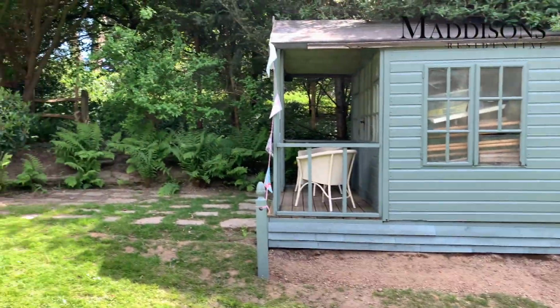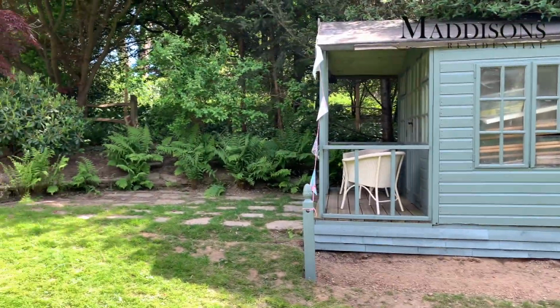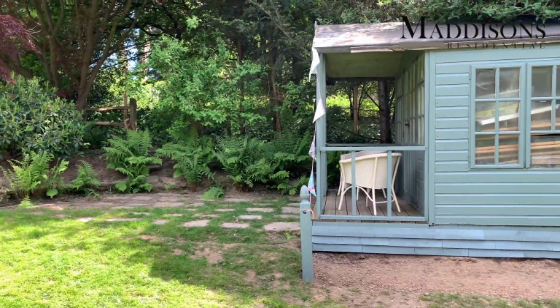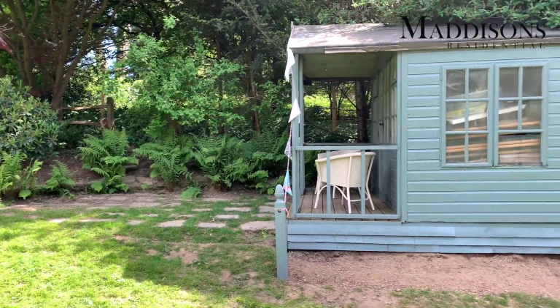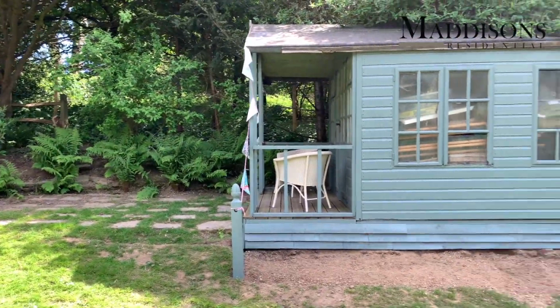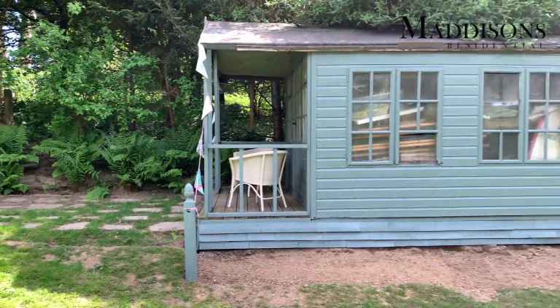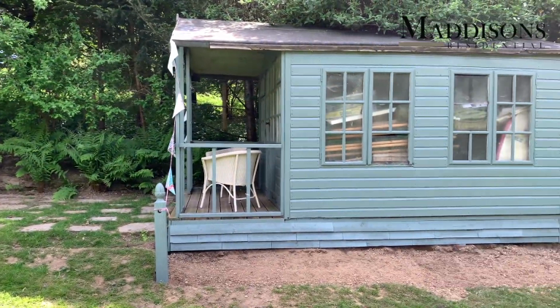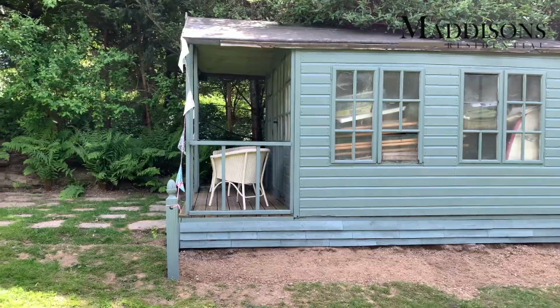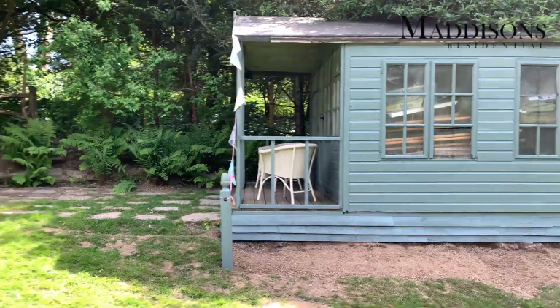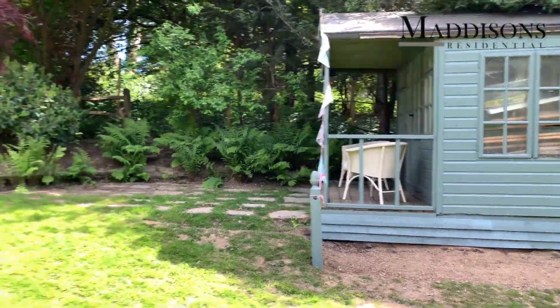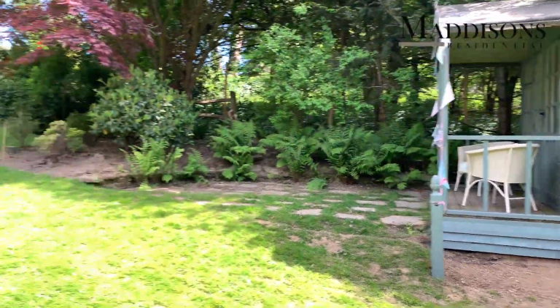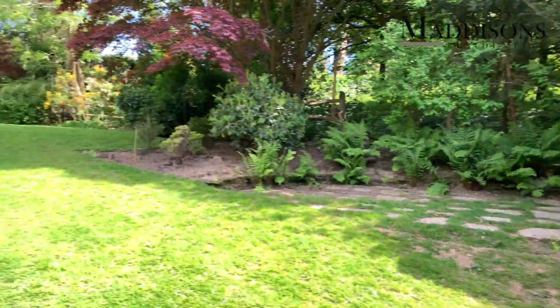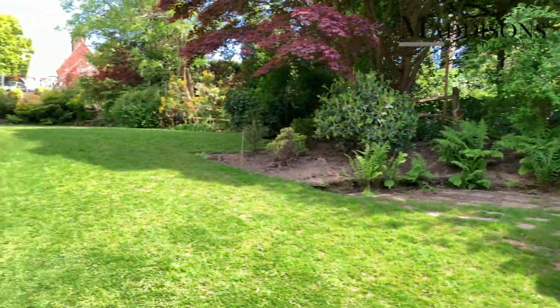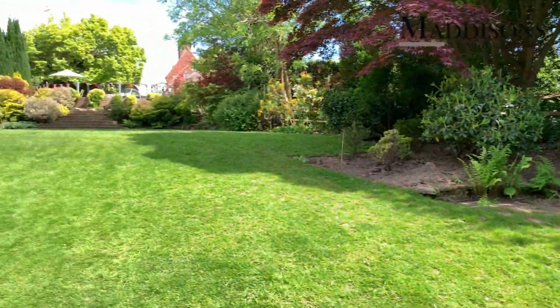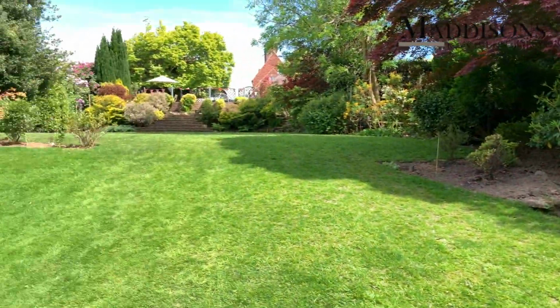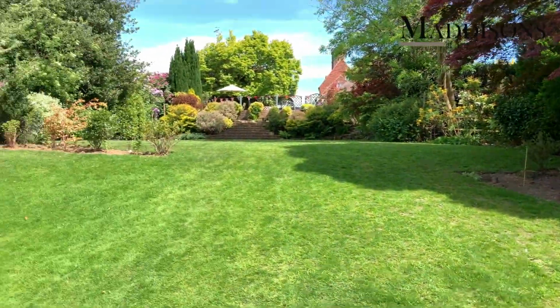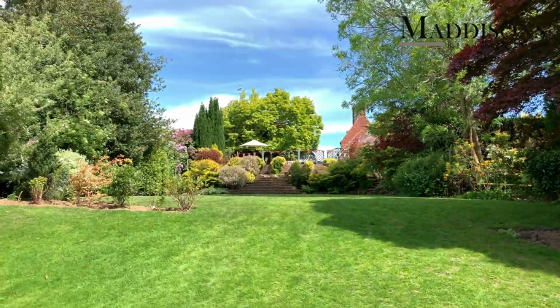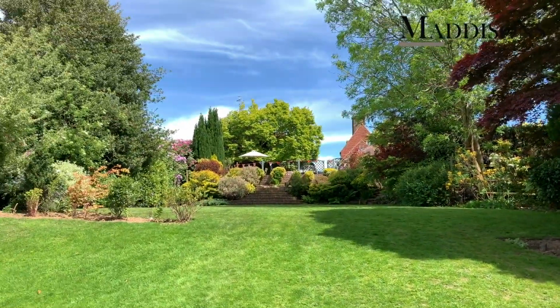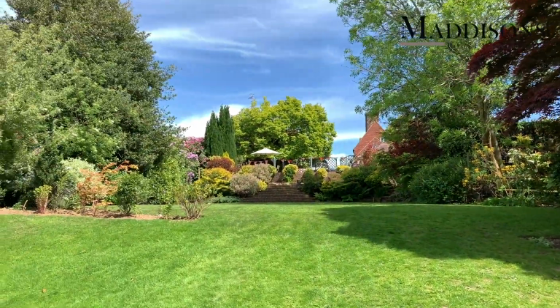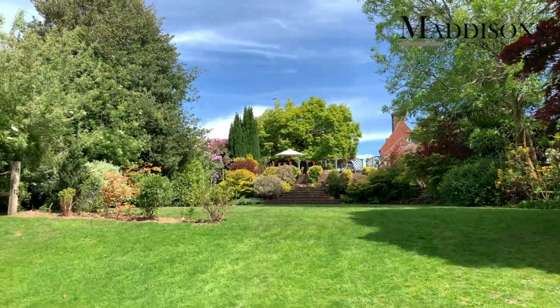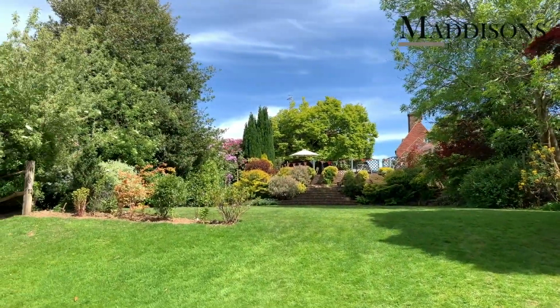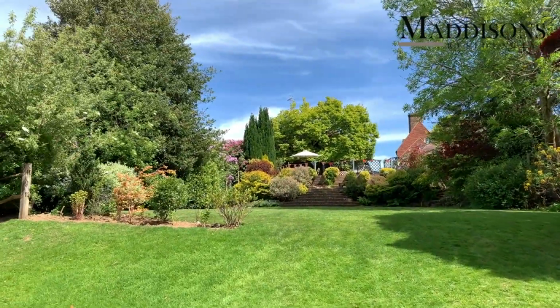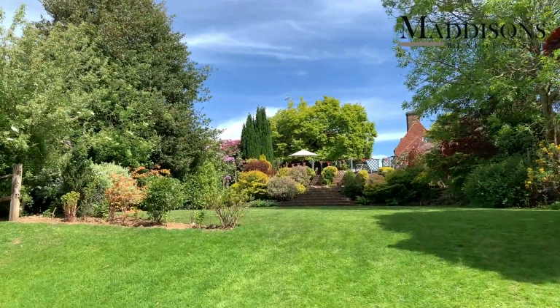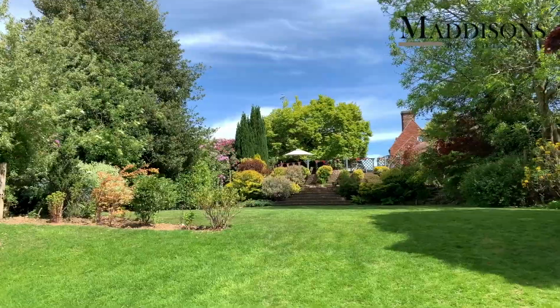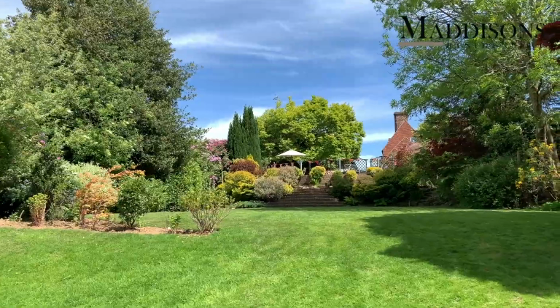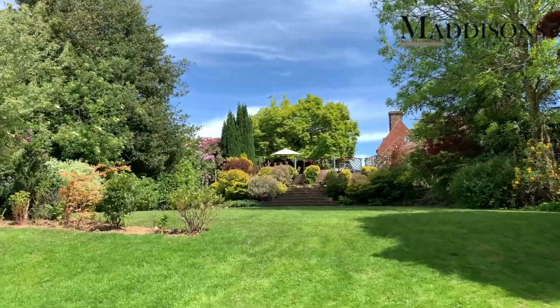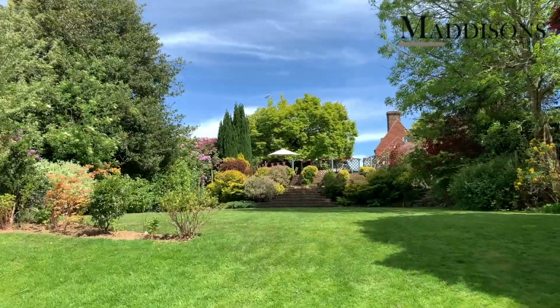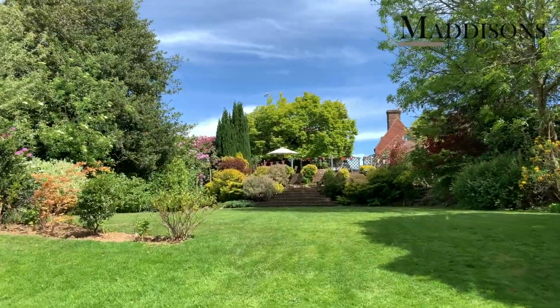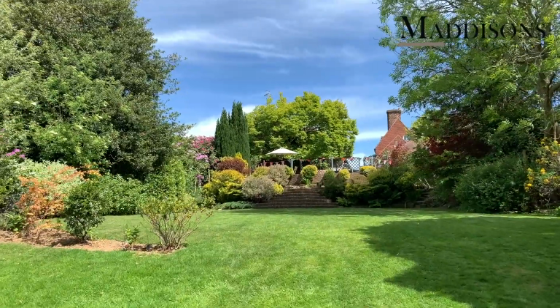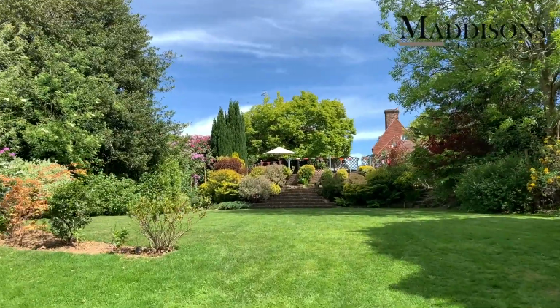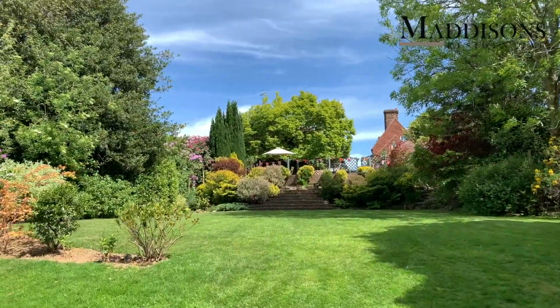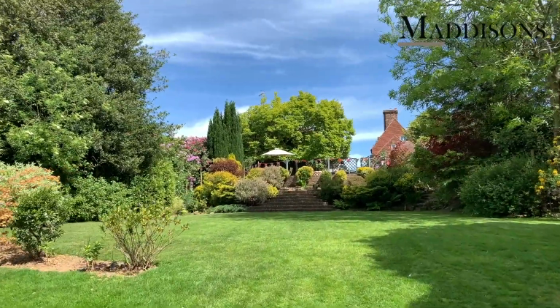There's a lovely aspect back up to the terrace, and you can see the house almost hidden from view within this really mature and established garden.